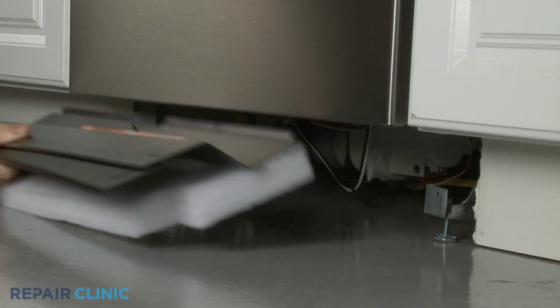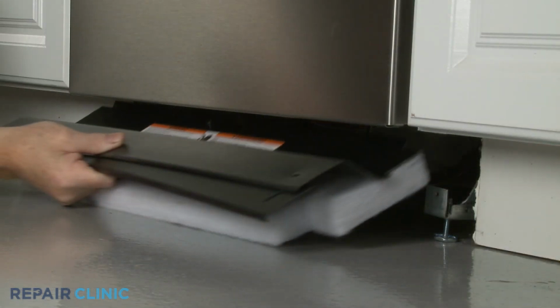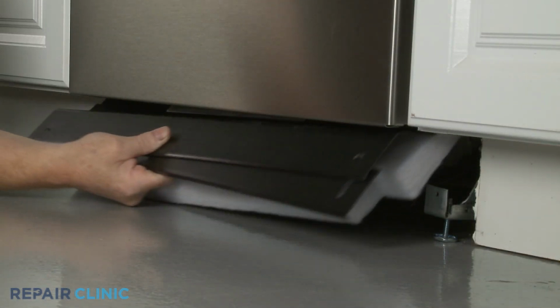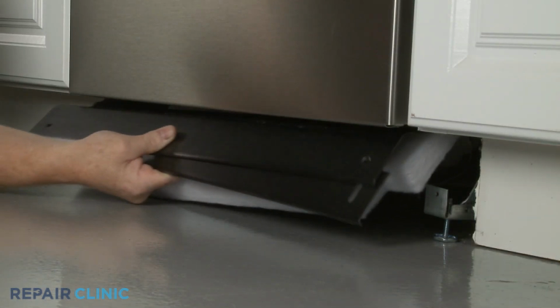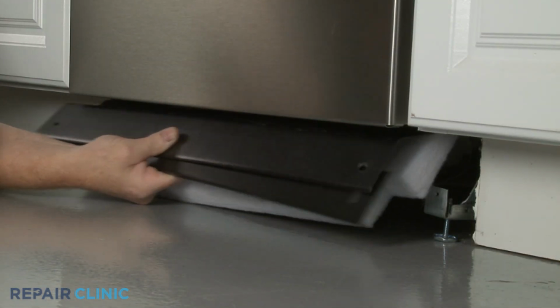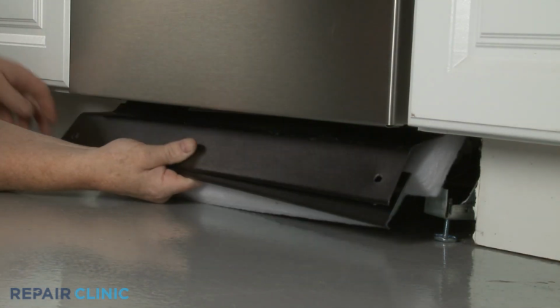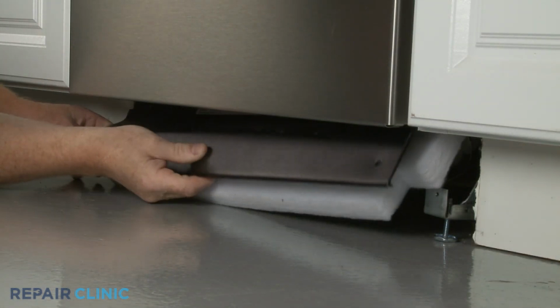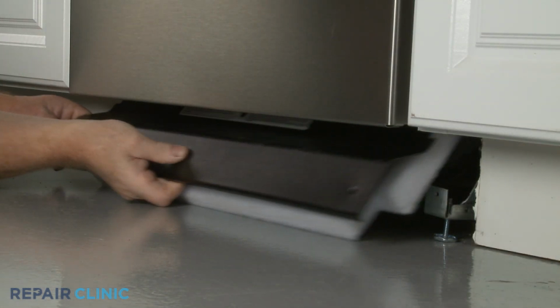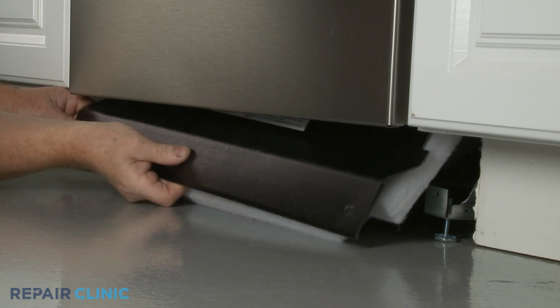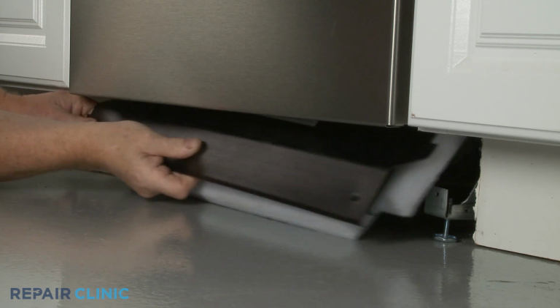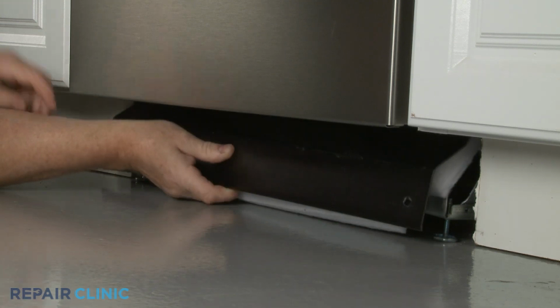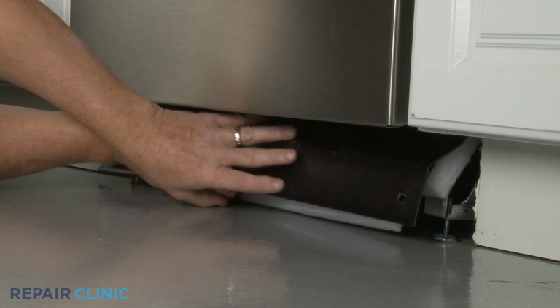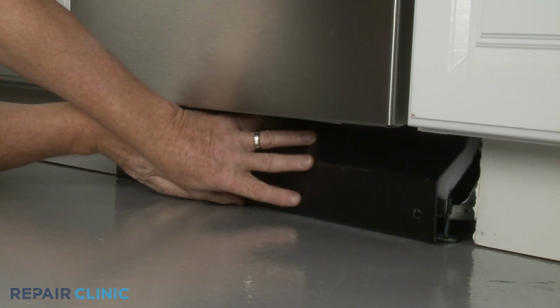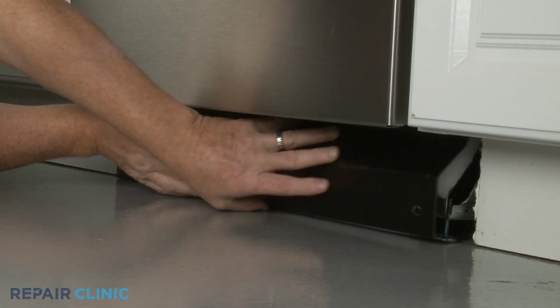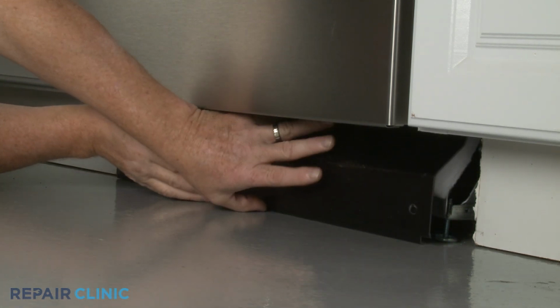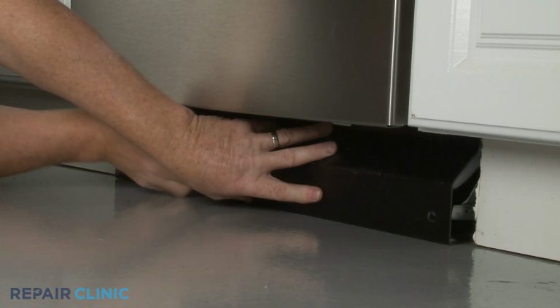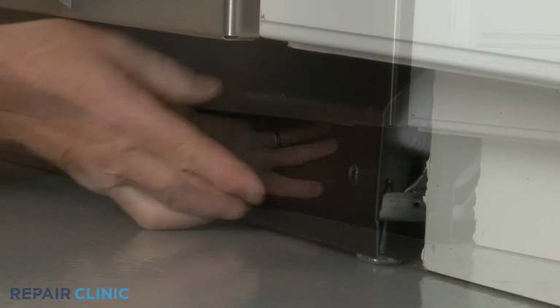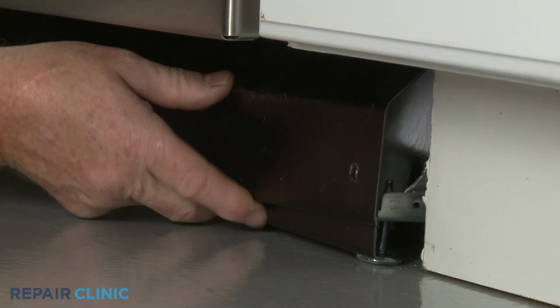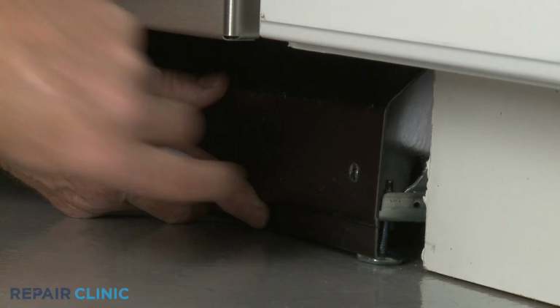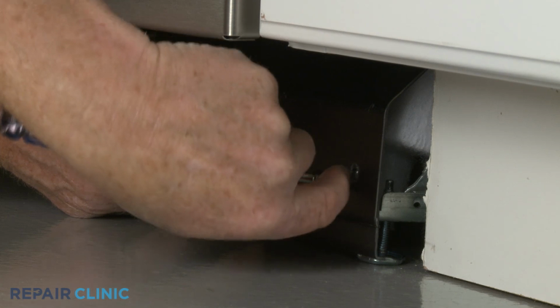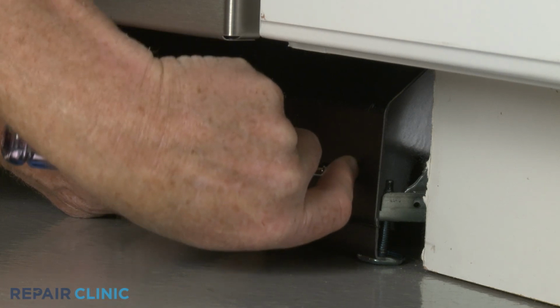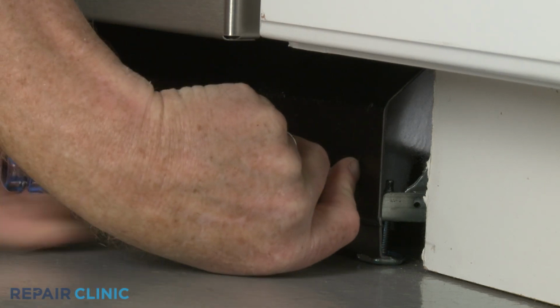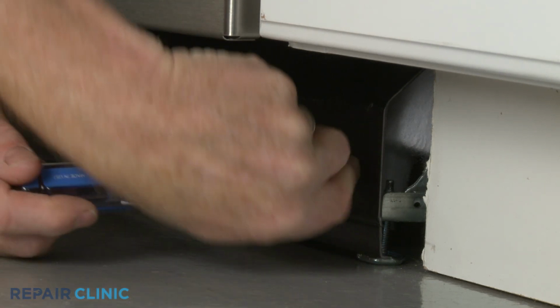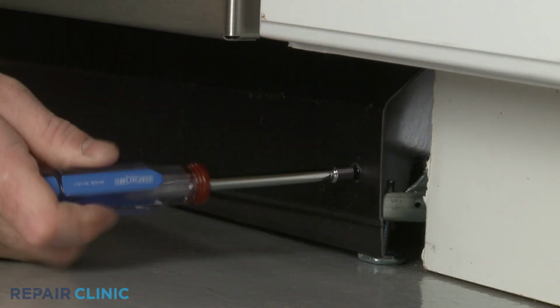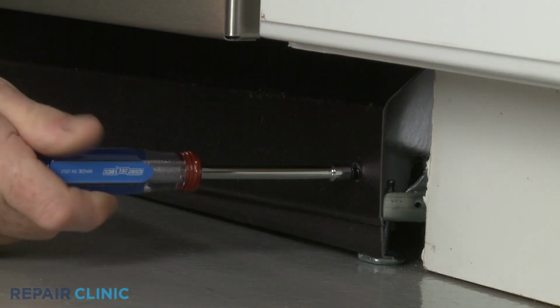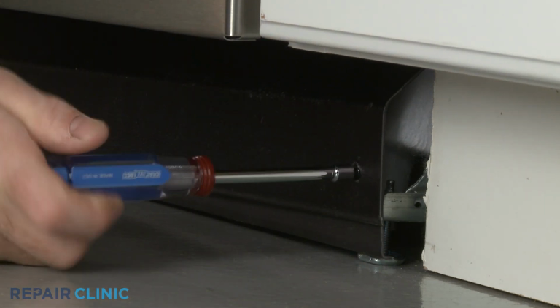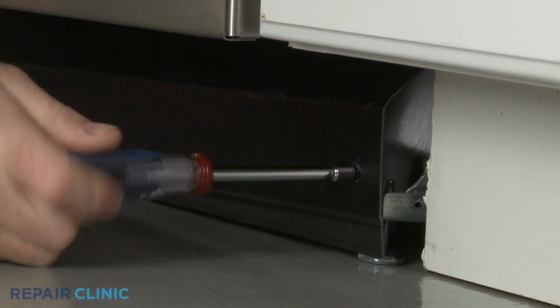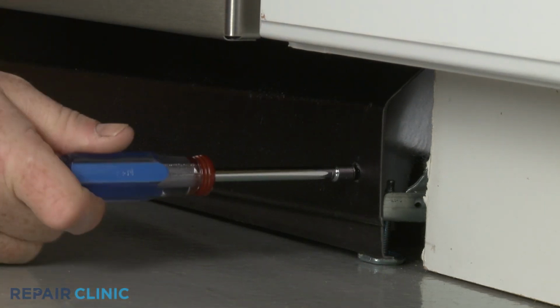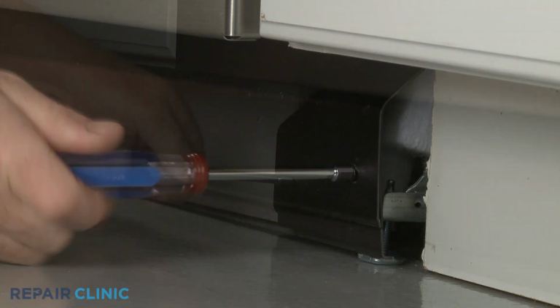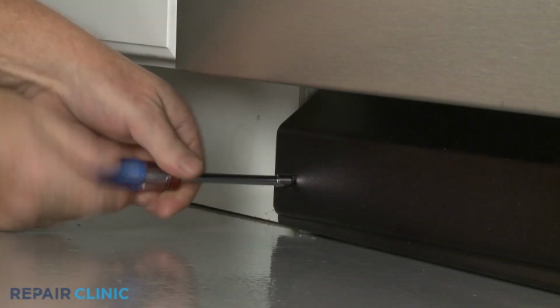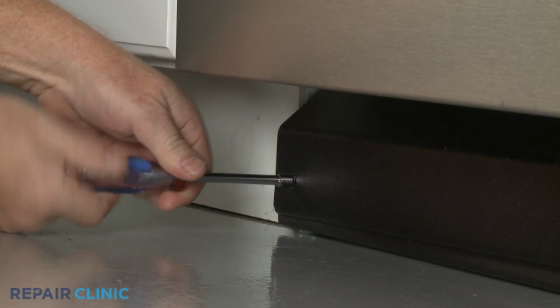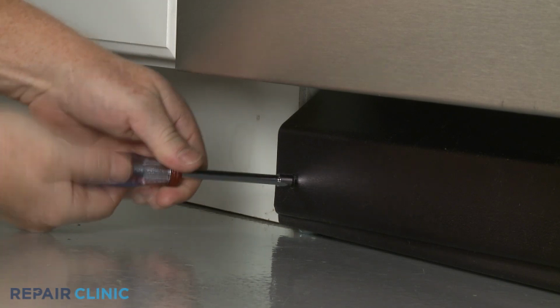Realign the two access panels and secure them with the two mounting screws. Reconnect the wires.